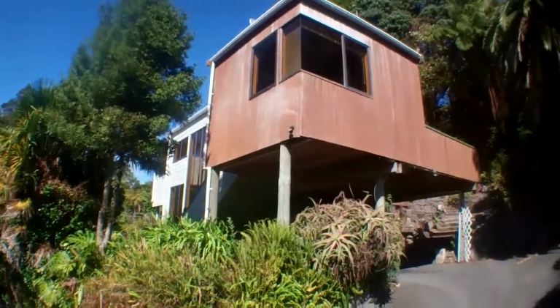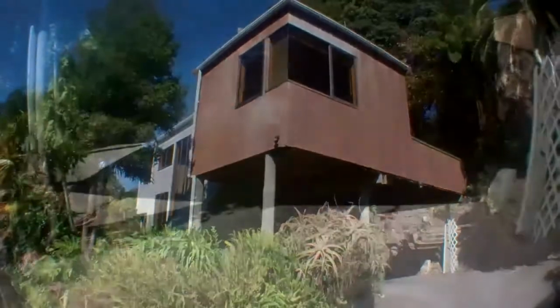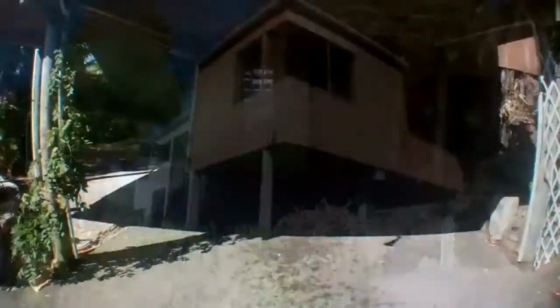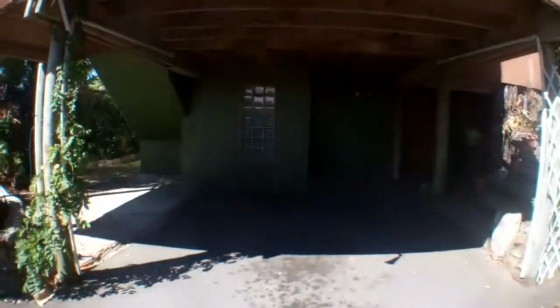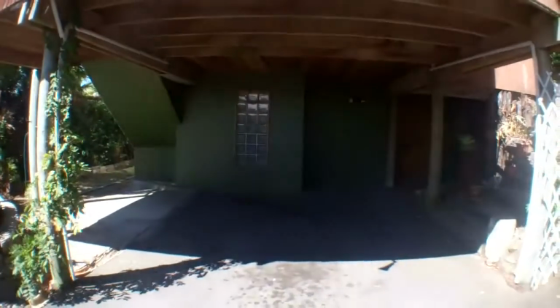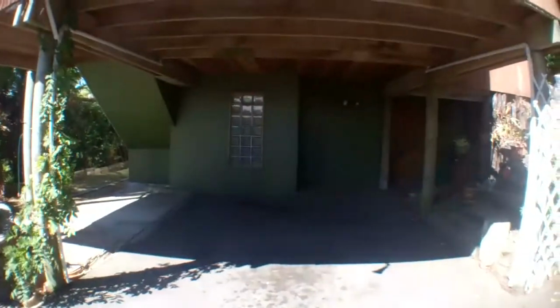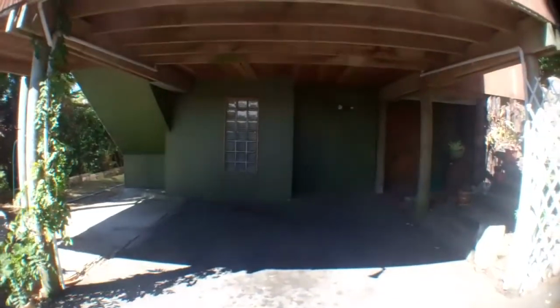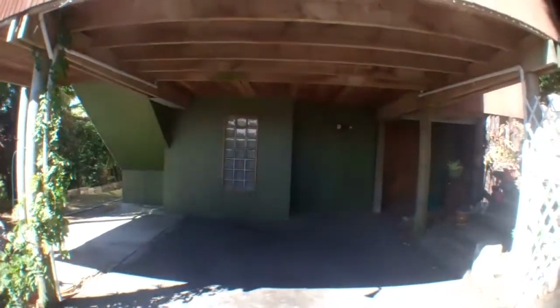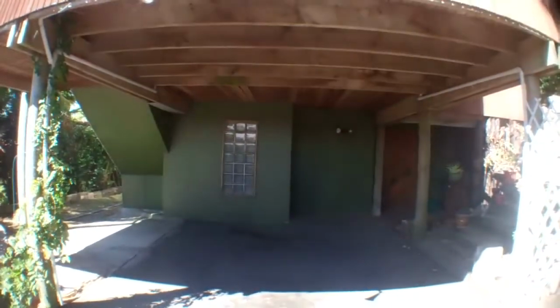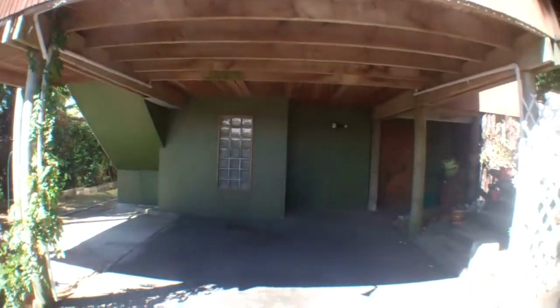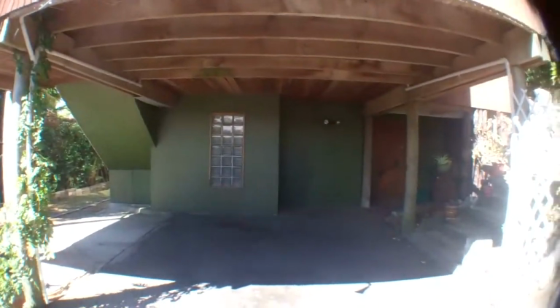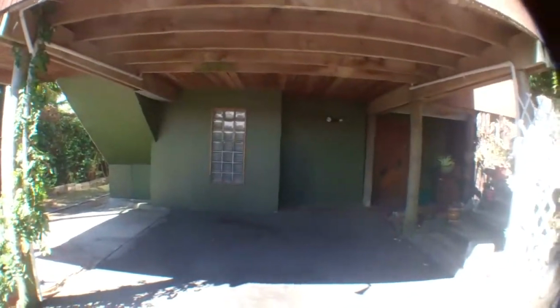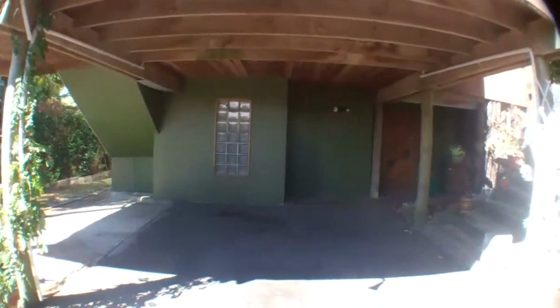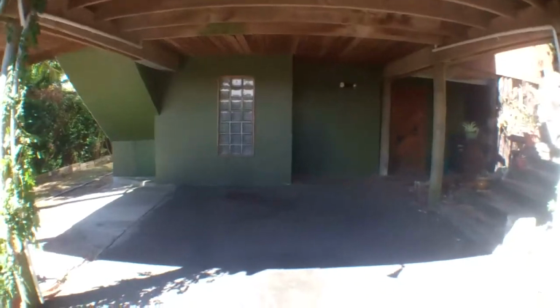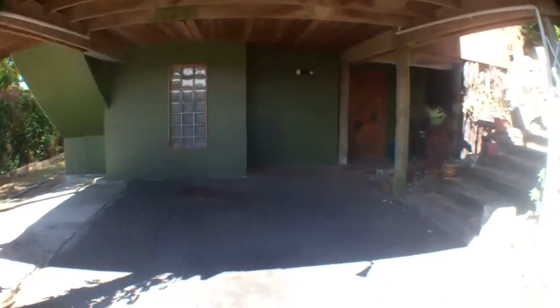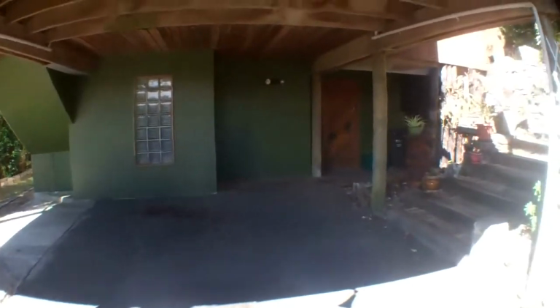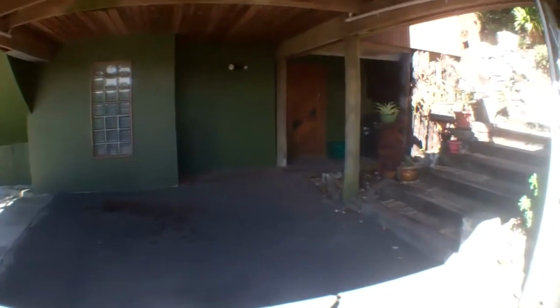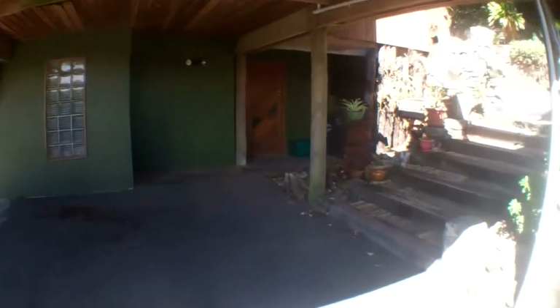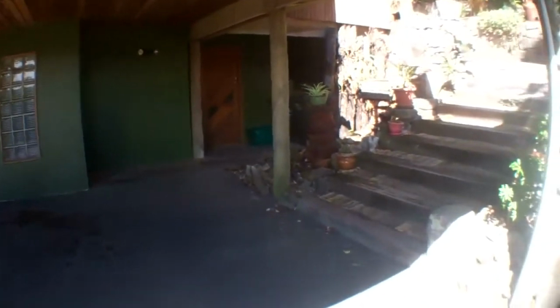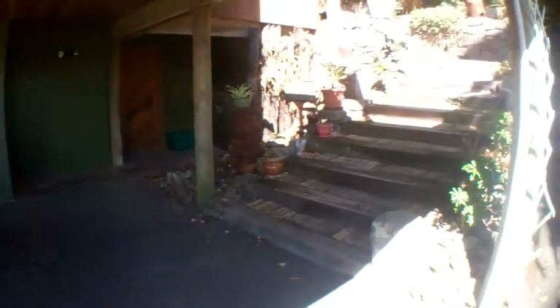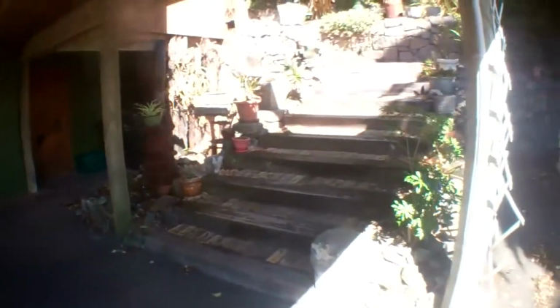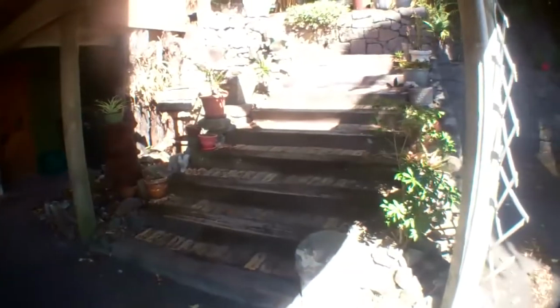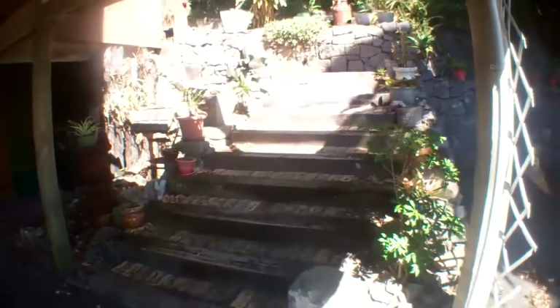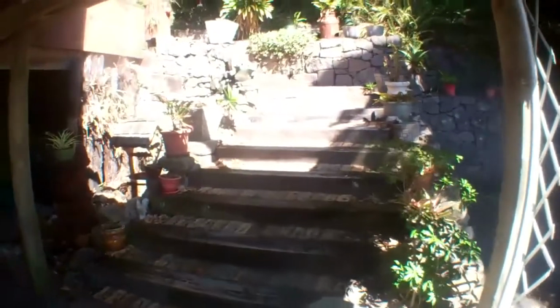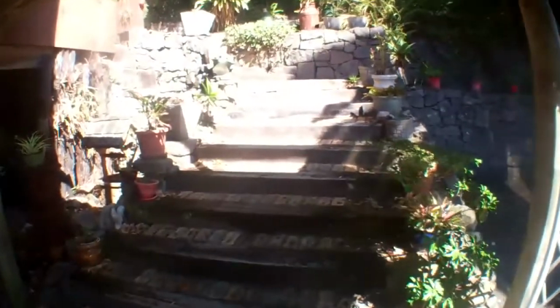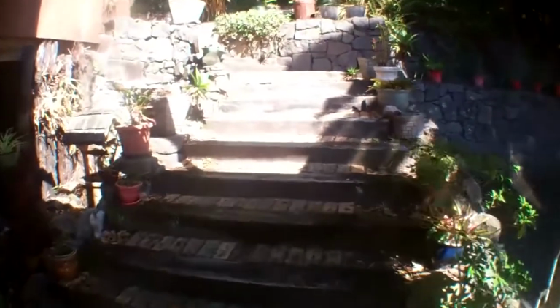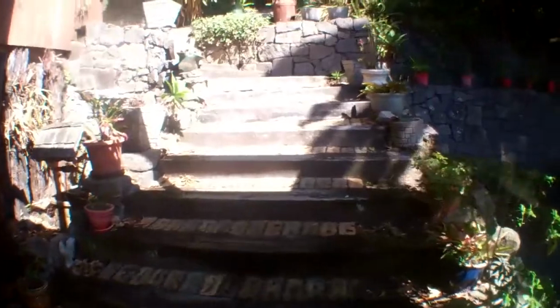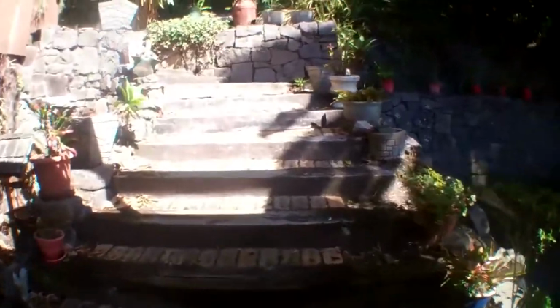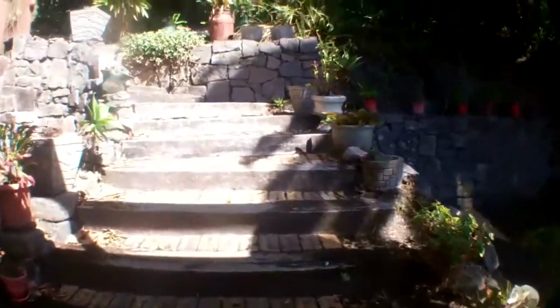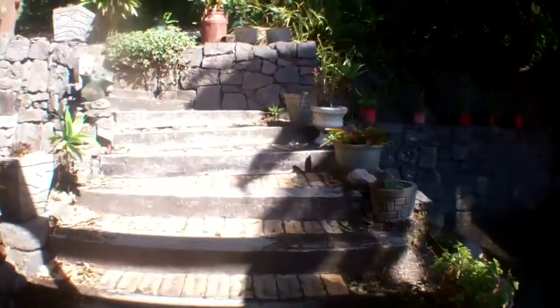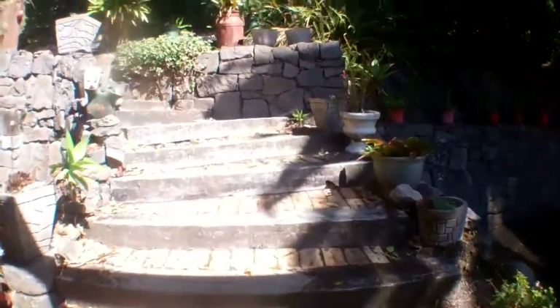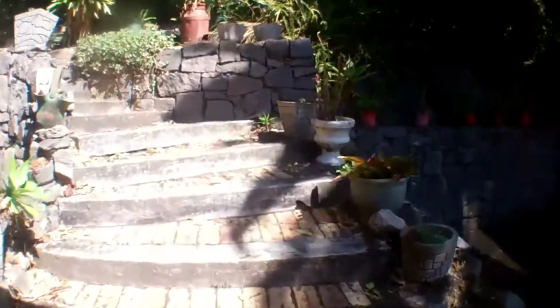So let's go inside. Before we head up the stairs, this is the carport area. And then just to the right is the garden staircase which leads up into the house.